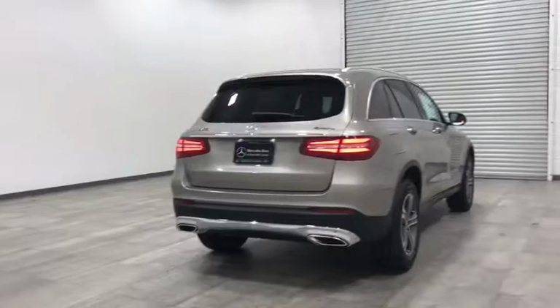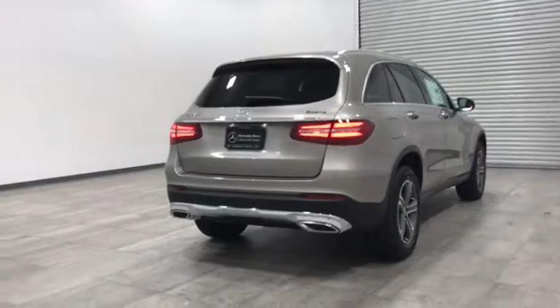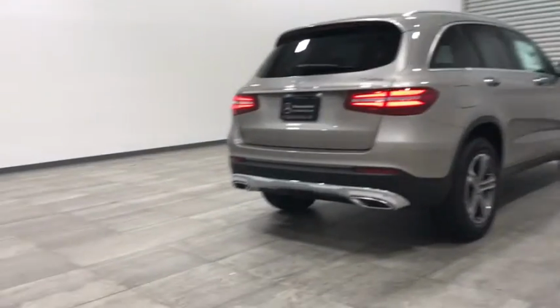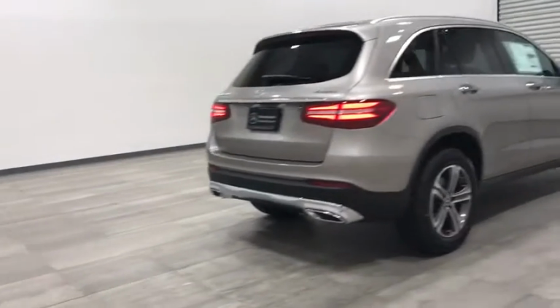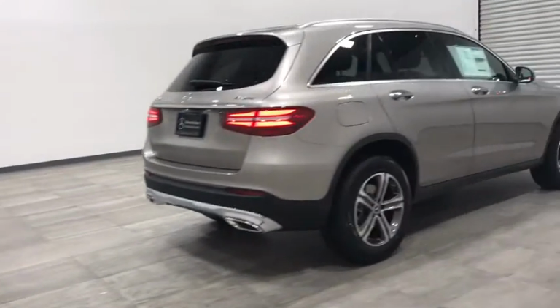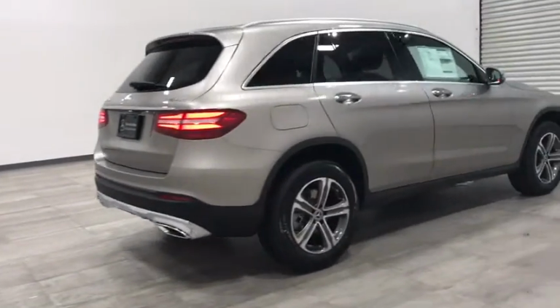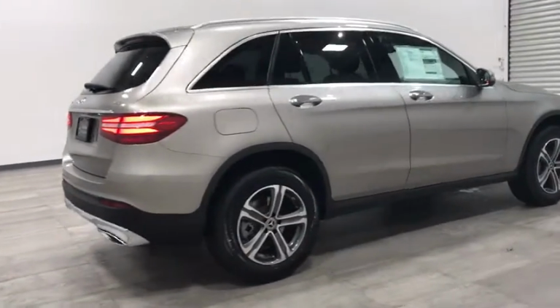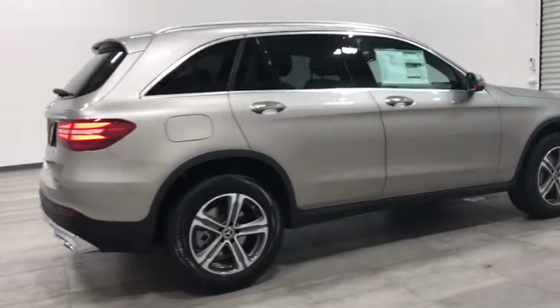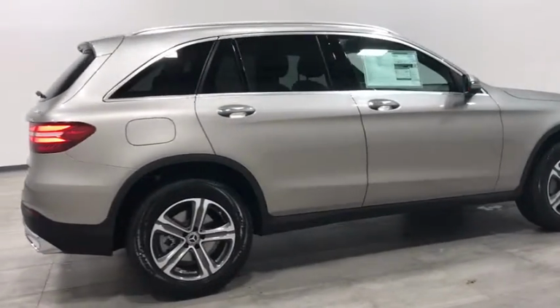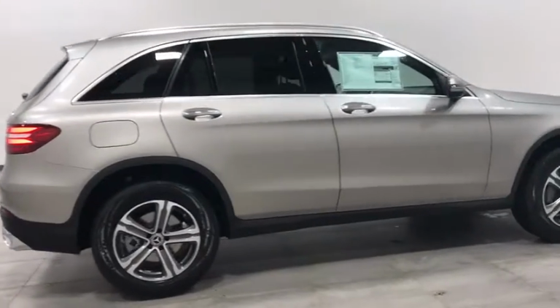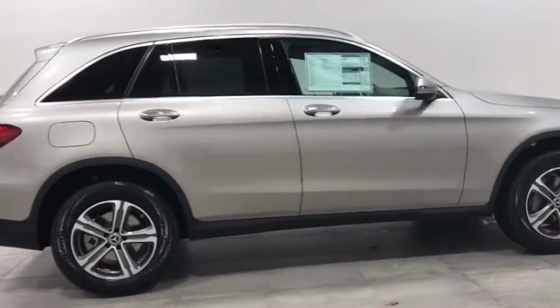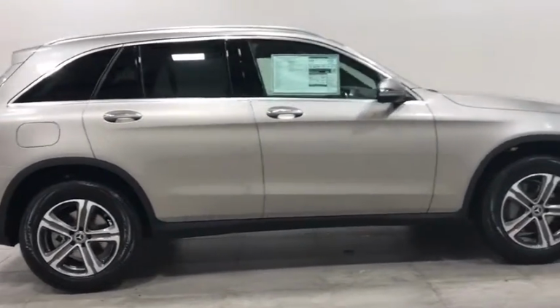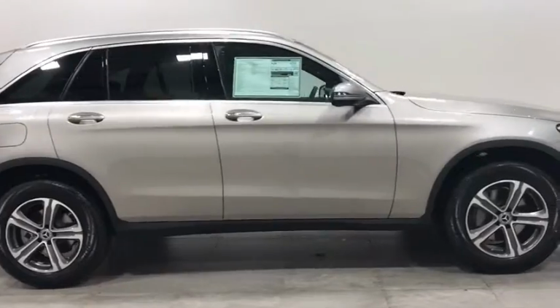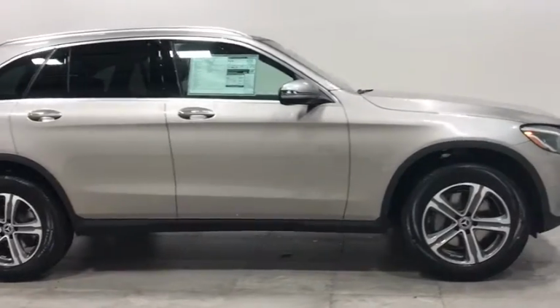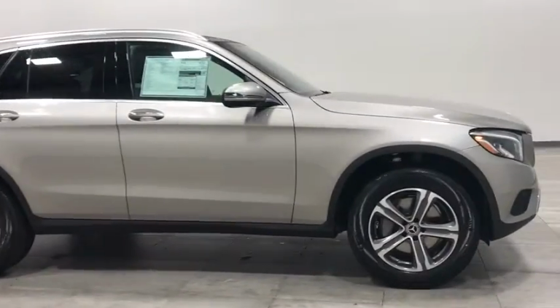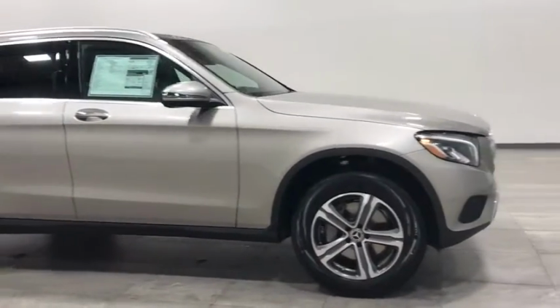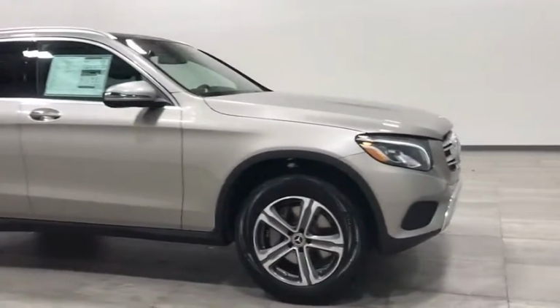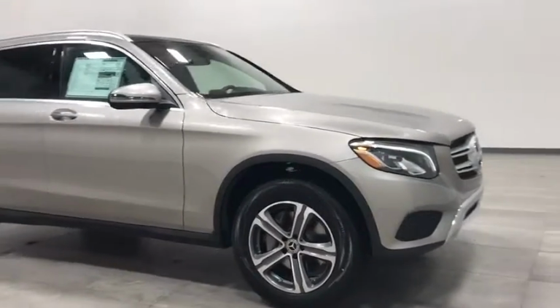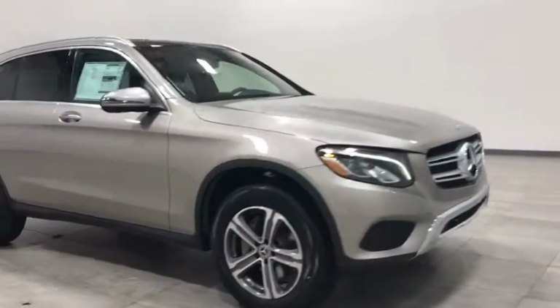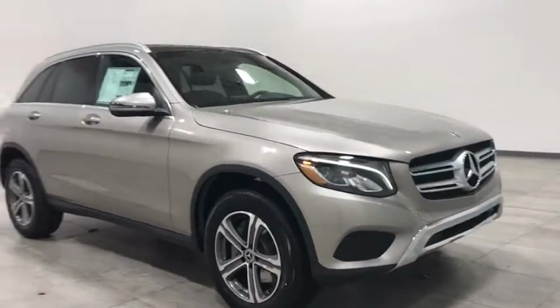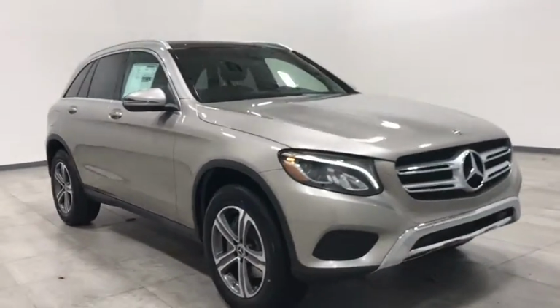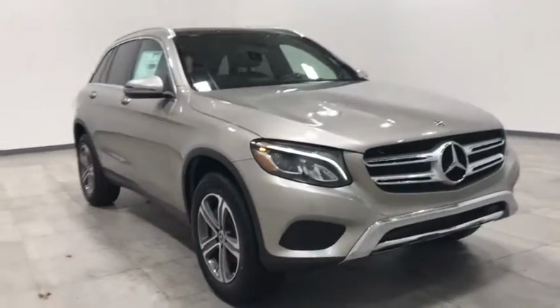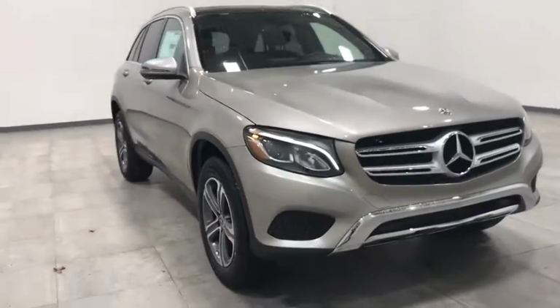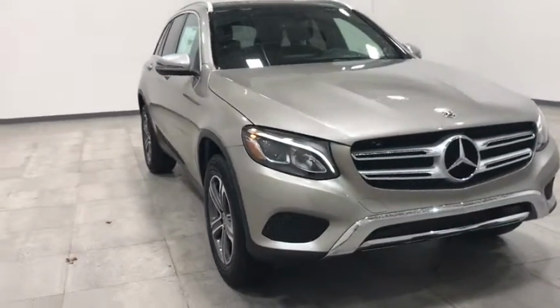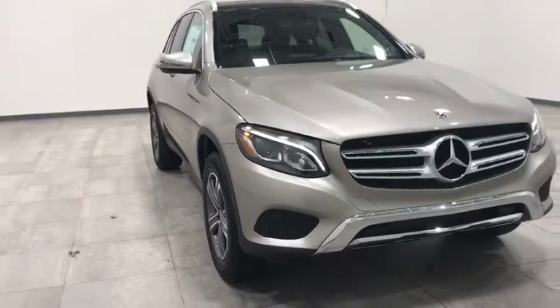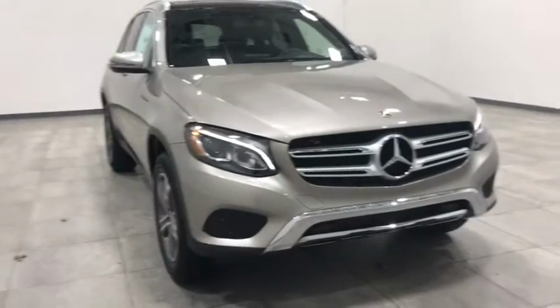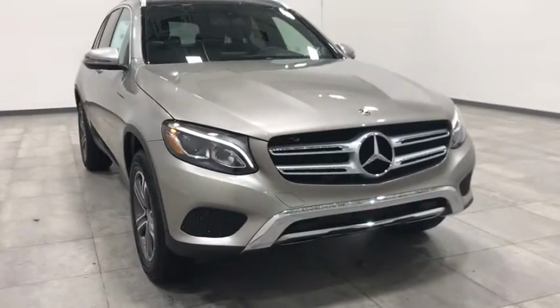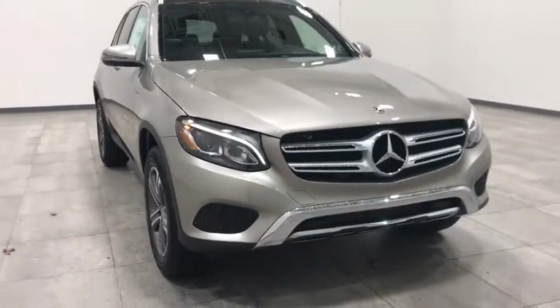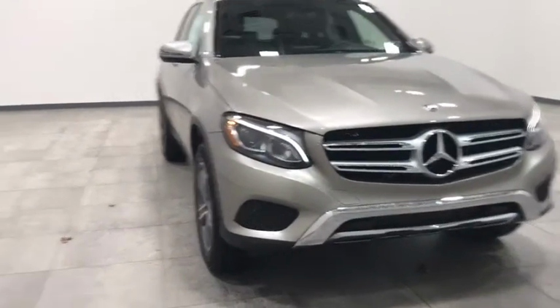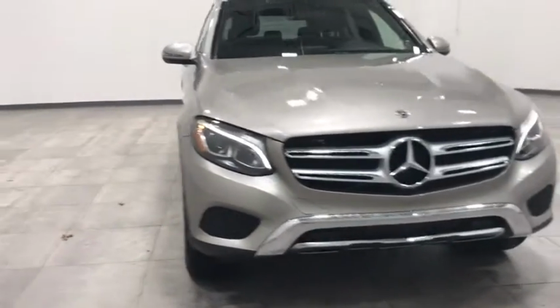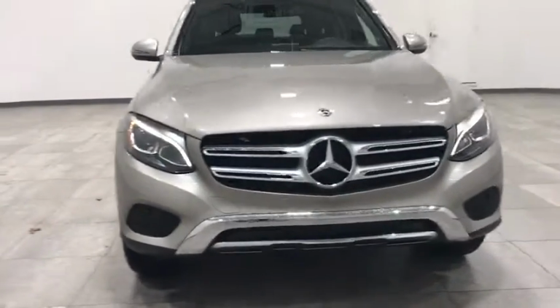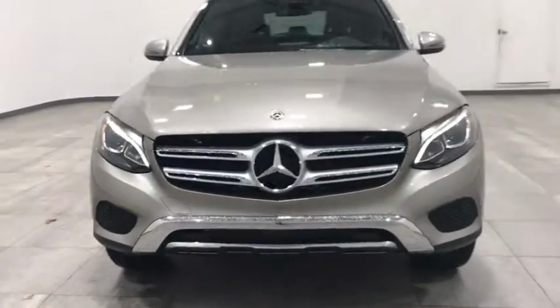2019 Mercedes-Benz GLC. The Mercedes-Benz GLC sets the bar for the luxury SUV — a midsize SUV that's all lean muscle and has a roomy new cabin full of style and substance.